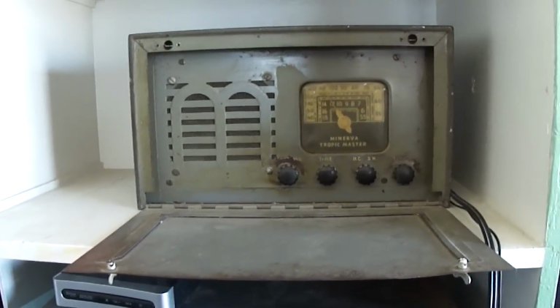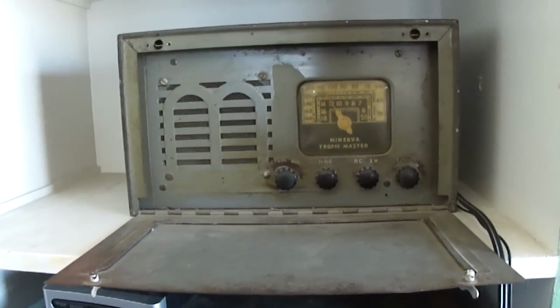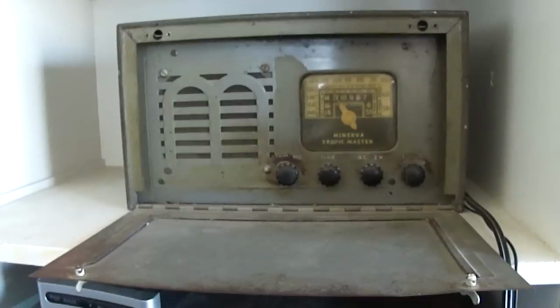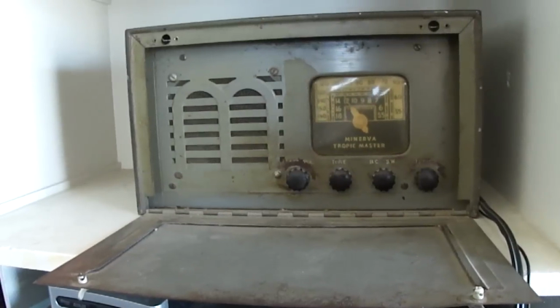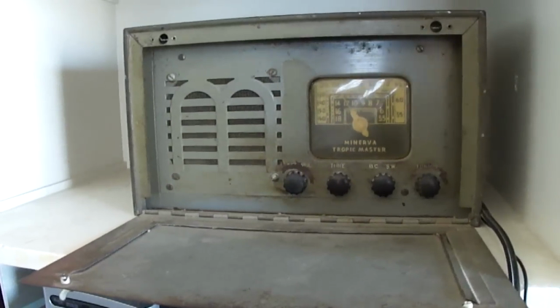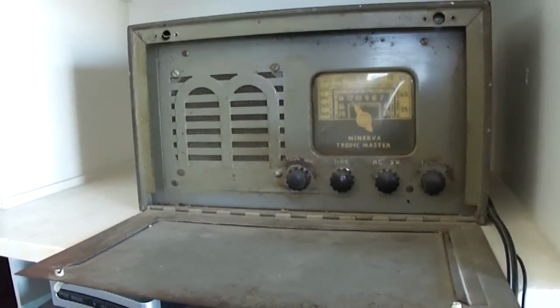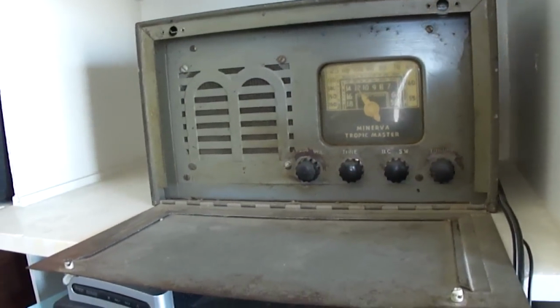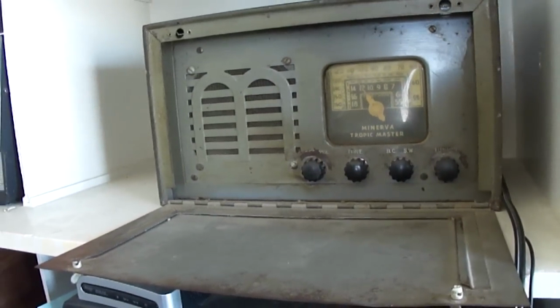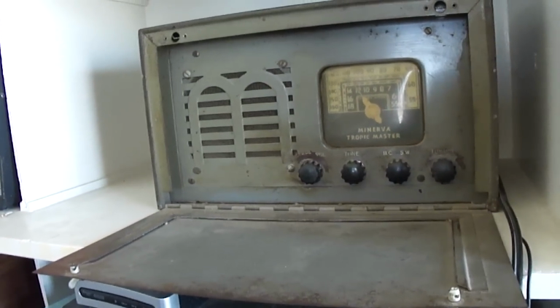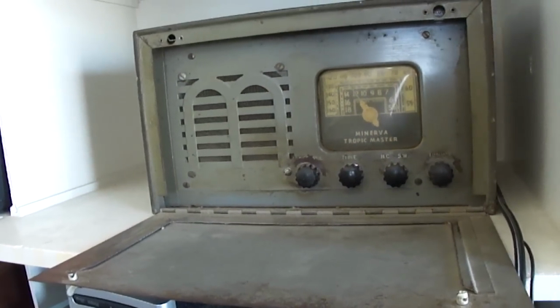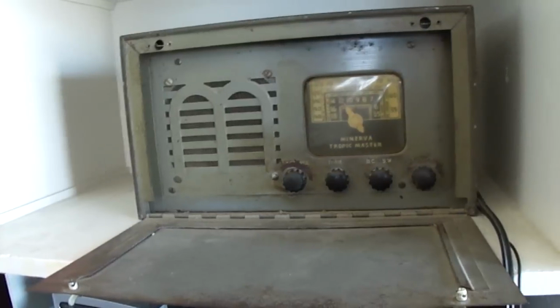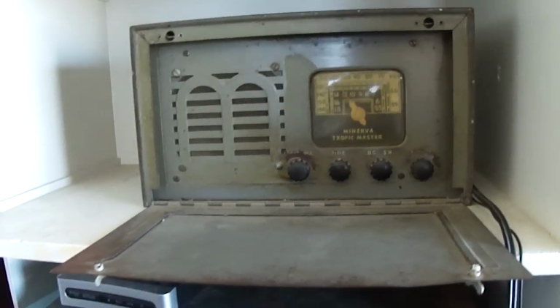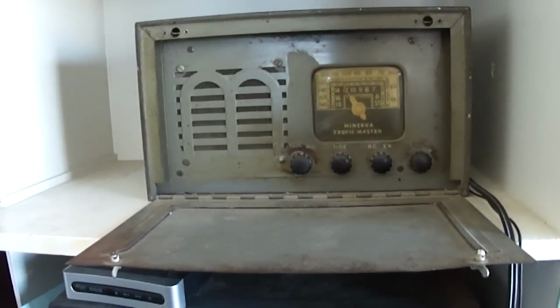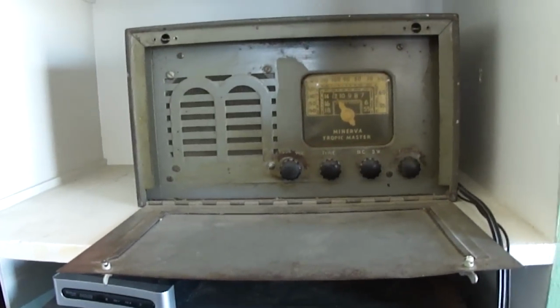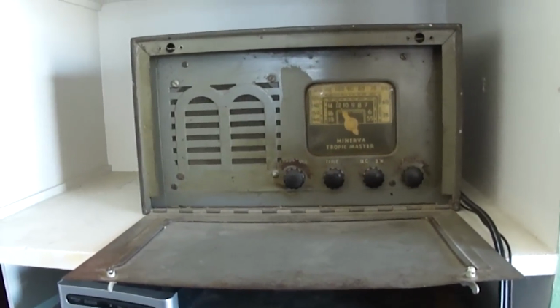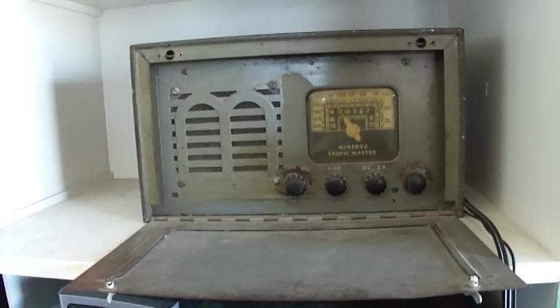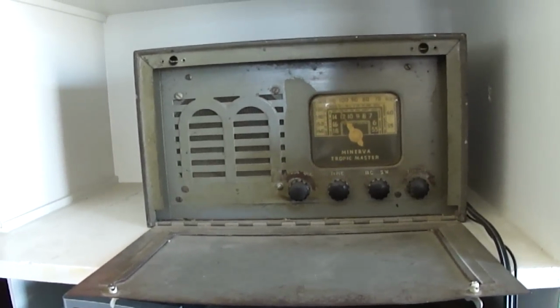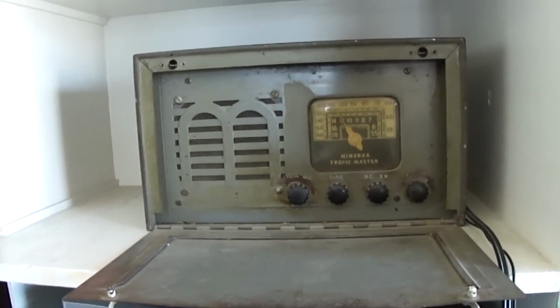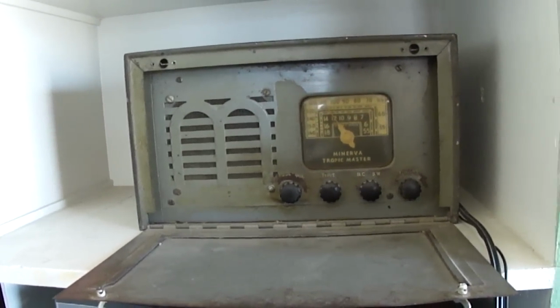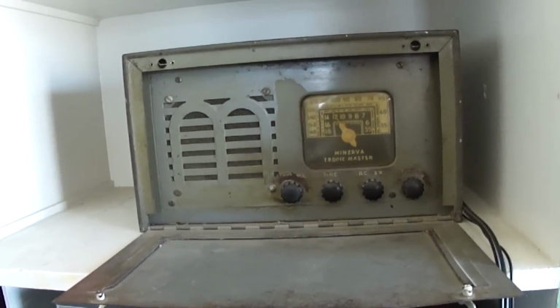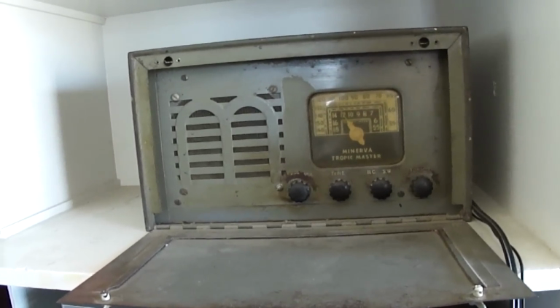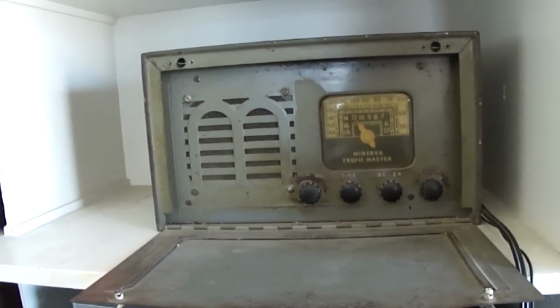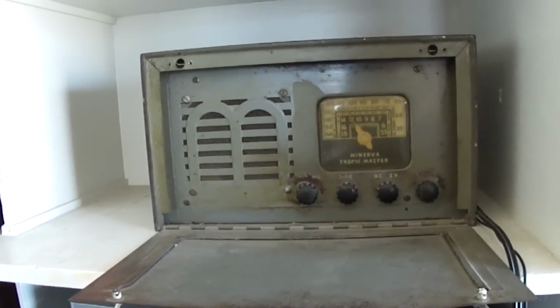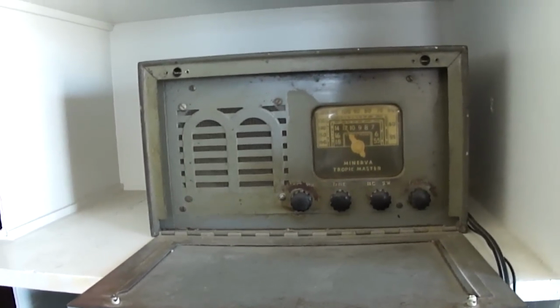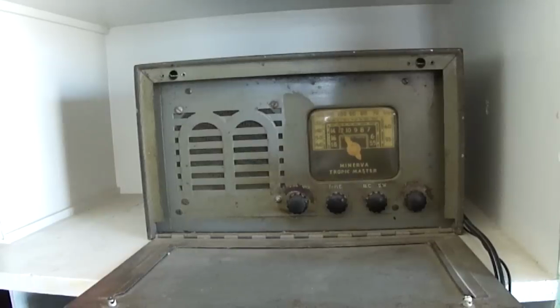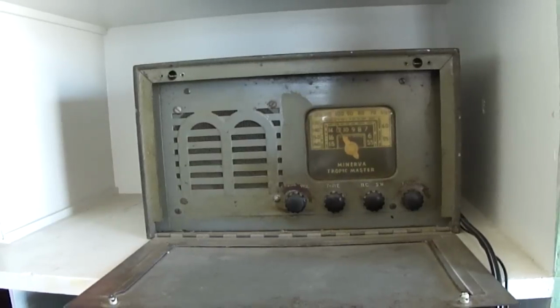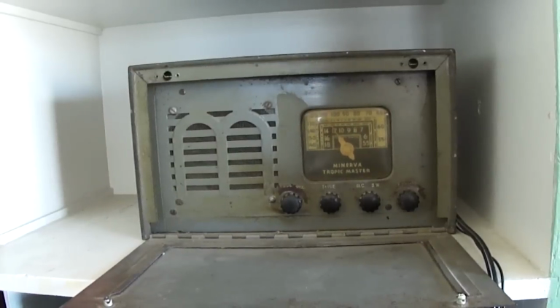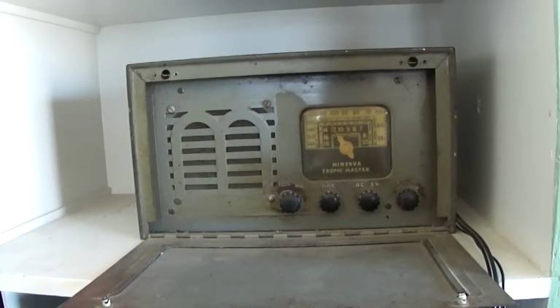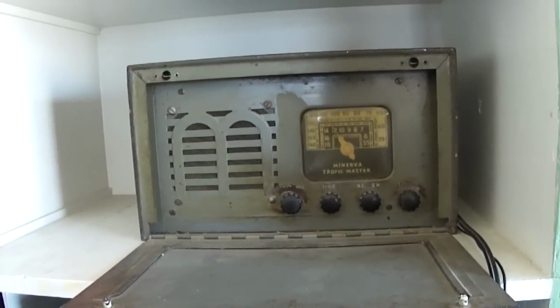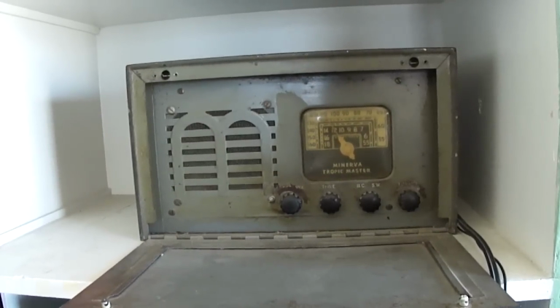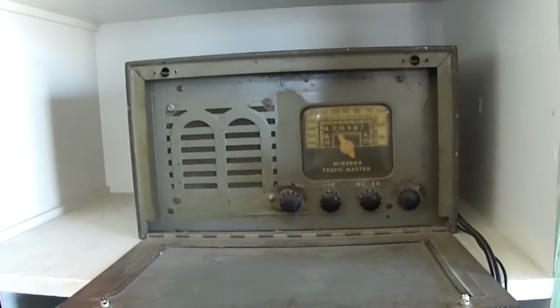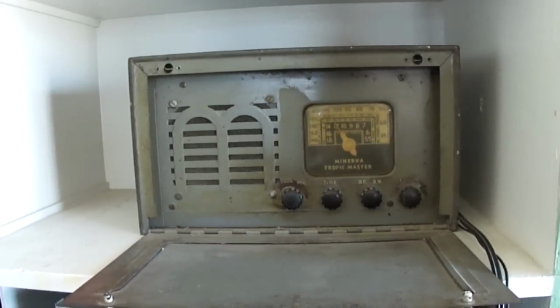It's got an RF amplifier stage. It's not tuned — it just has a two-gang tuning capacitor. It has two rectifiers, which I think are 25Z6, and two push-pull output tubes, which I think are 25L6.